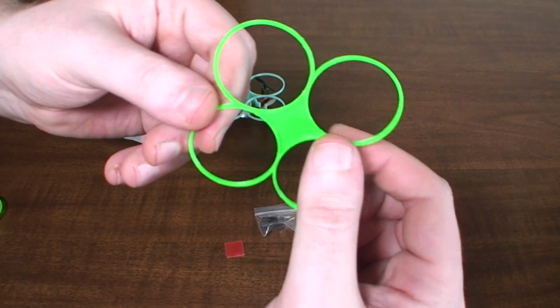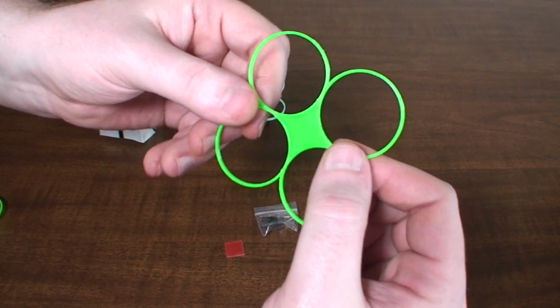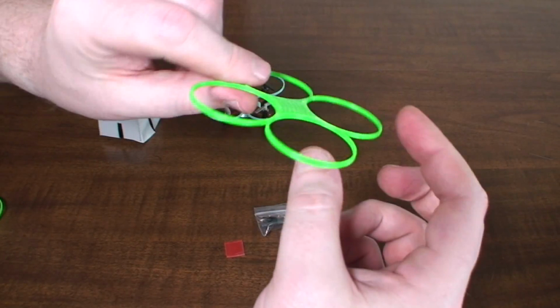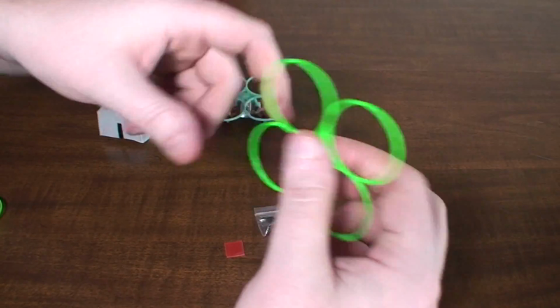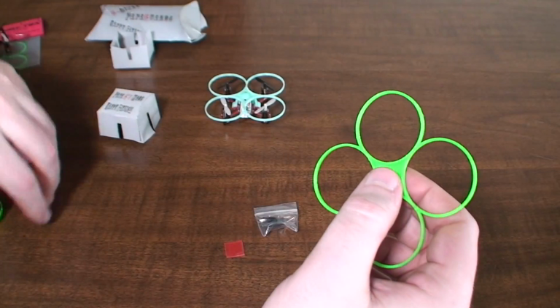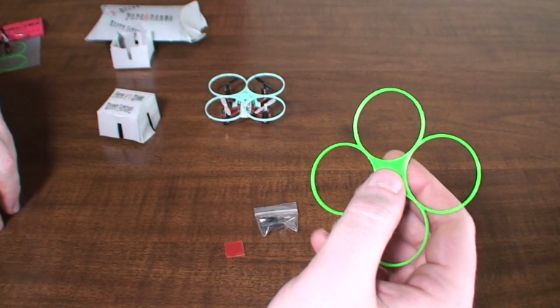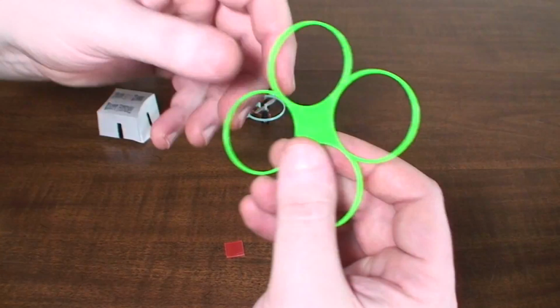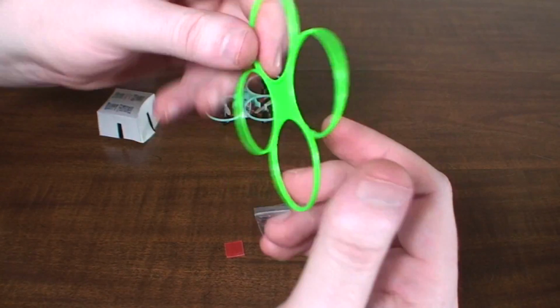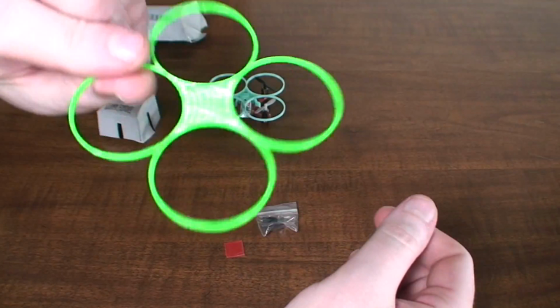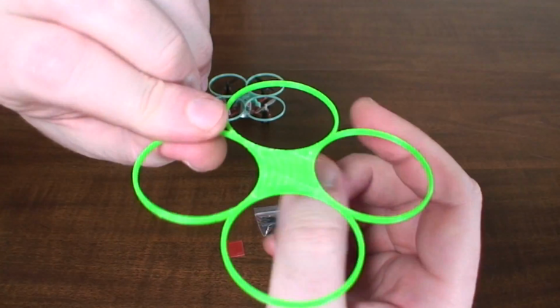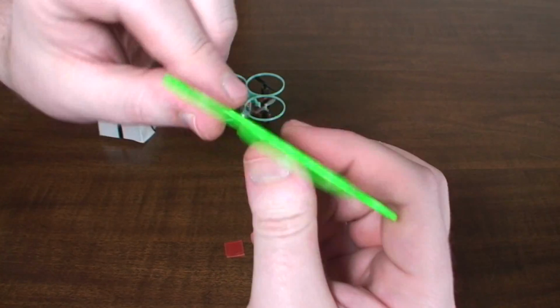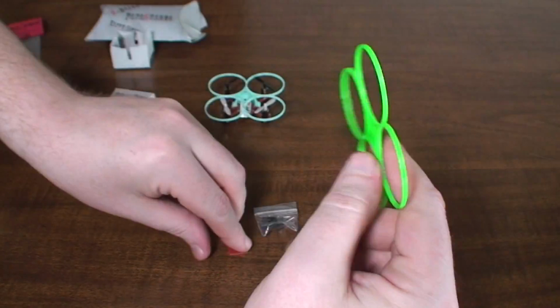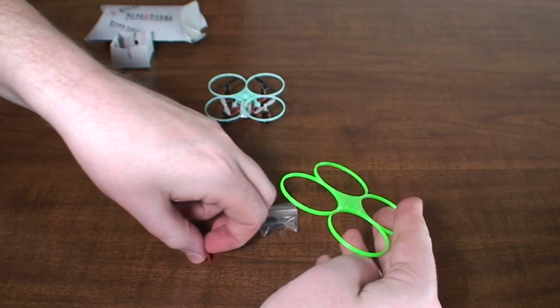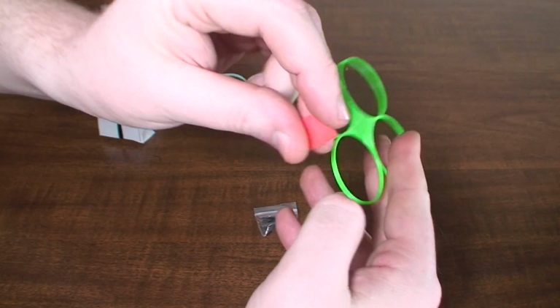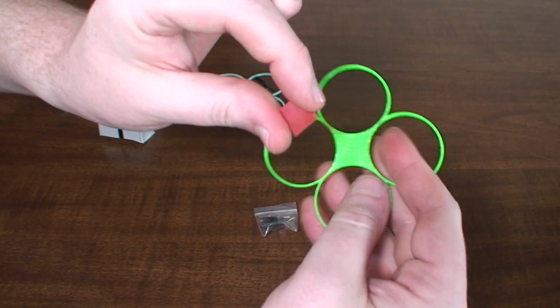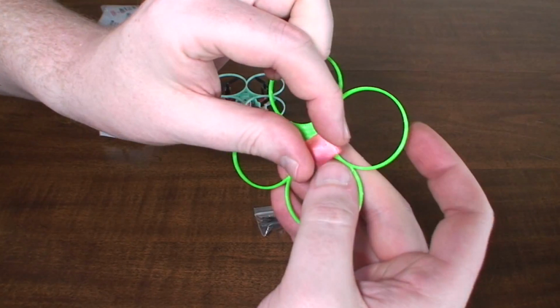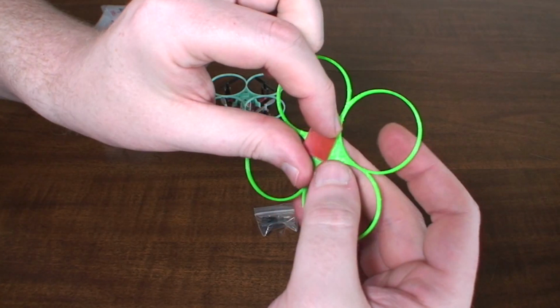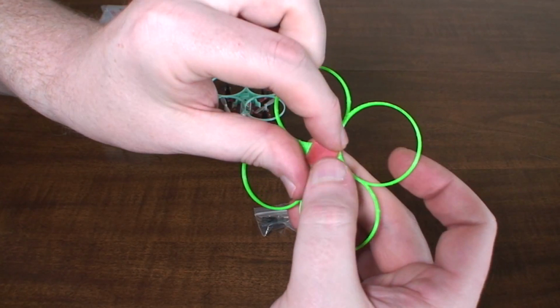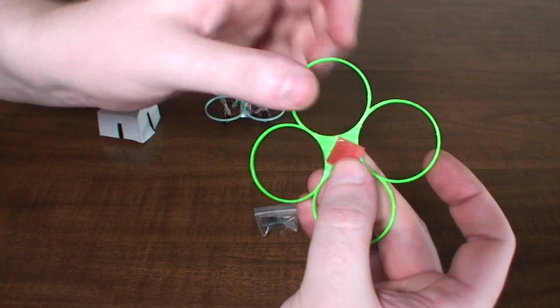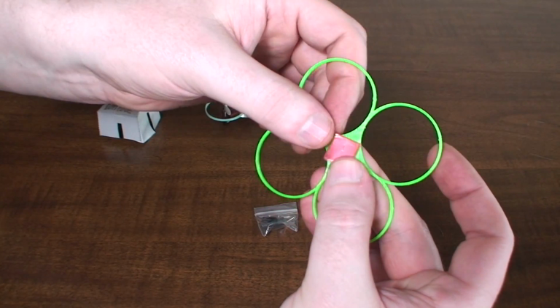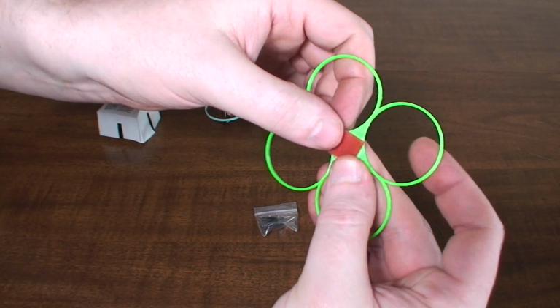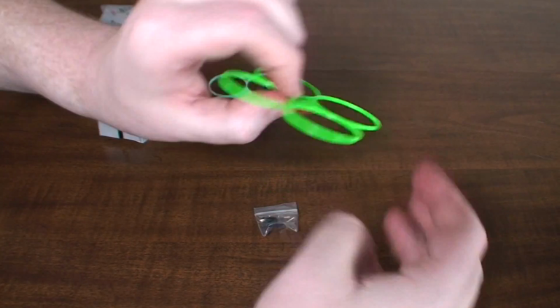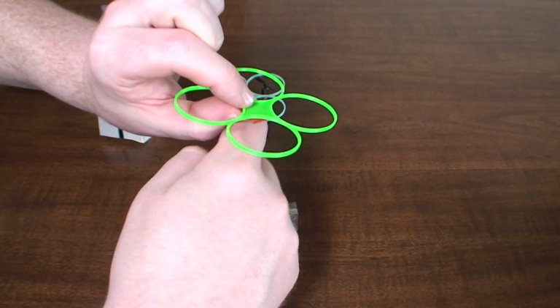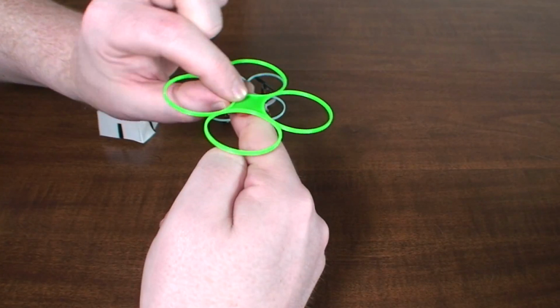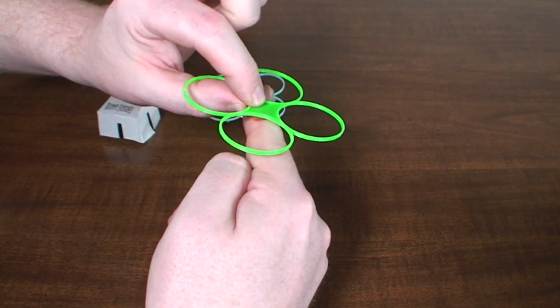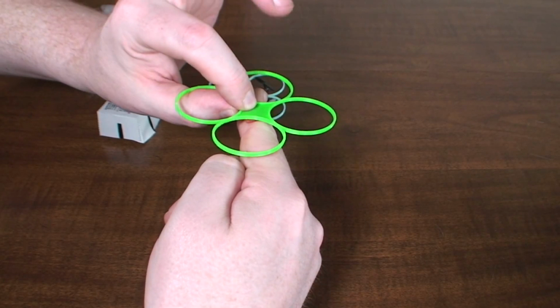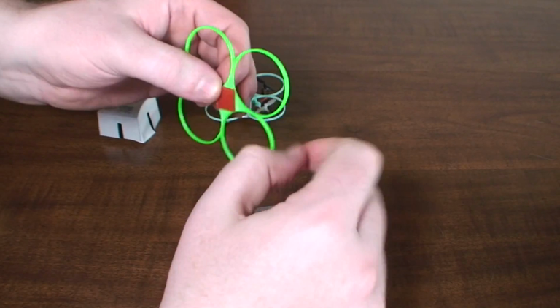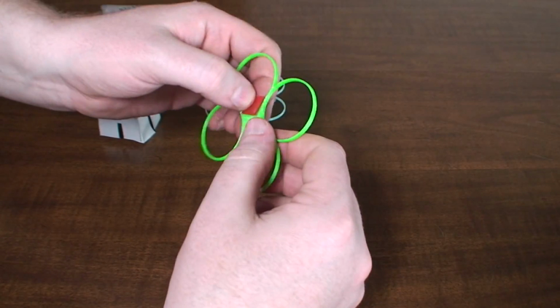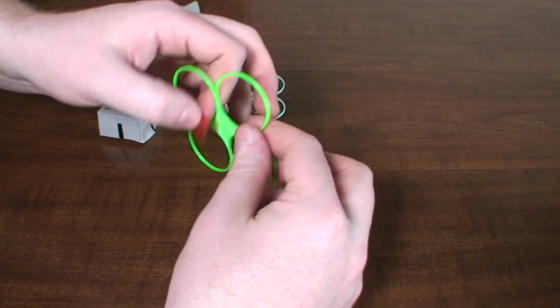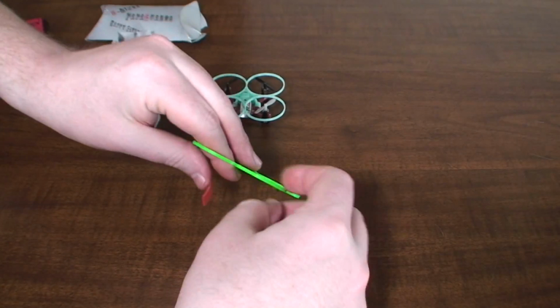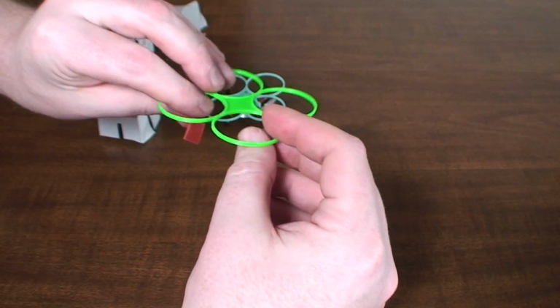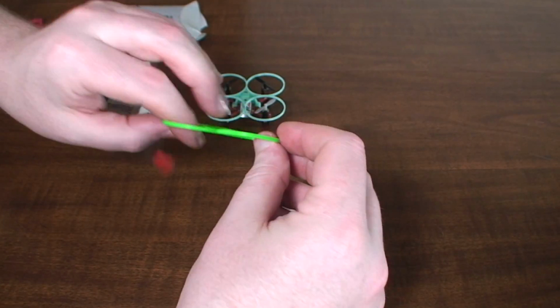He also has what I think was his original version before he did the ones with clamps — this one is just flat. He gives you a piece of double-sided sticky tape and you just put that on there and stick it on the top of the quad, which helps keep the weight down without the extra plastic for the clamps.